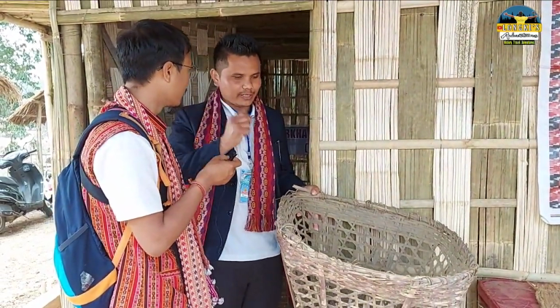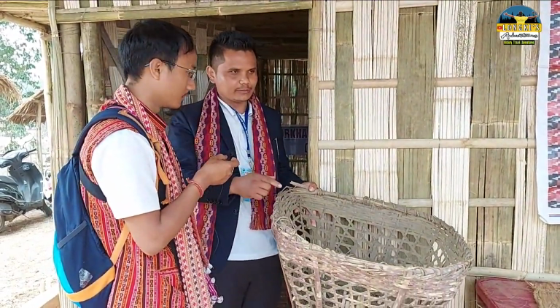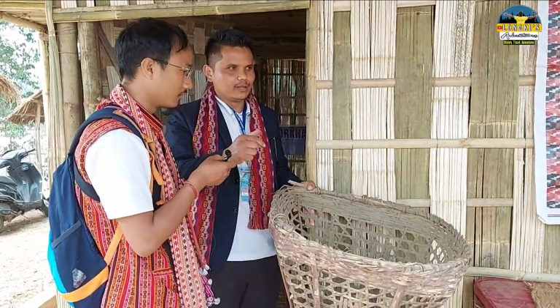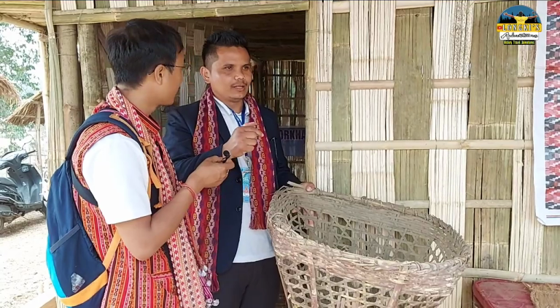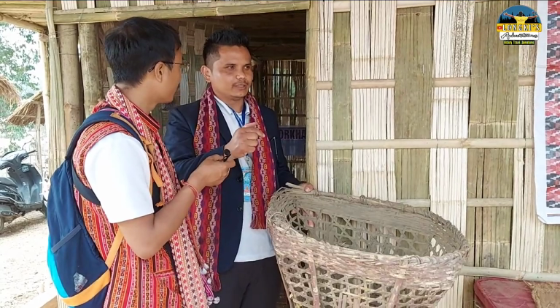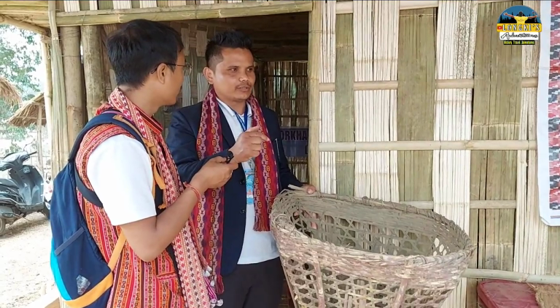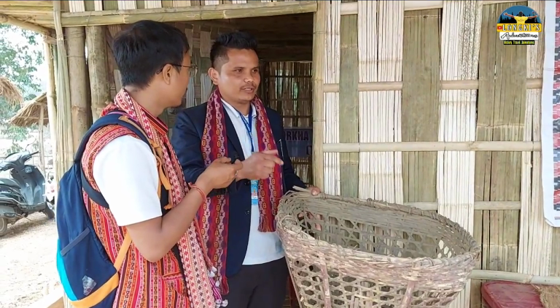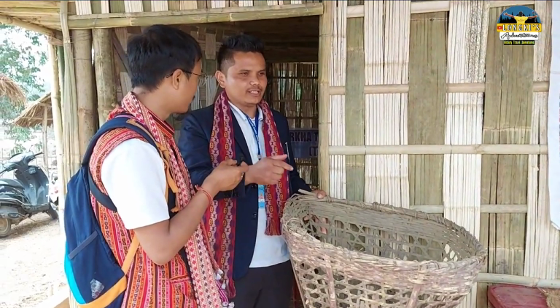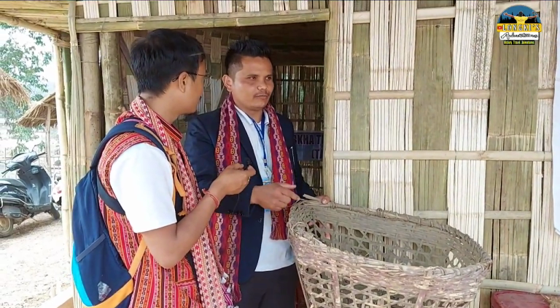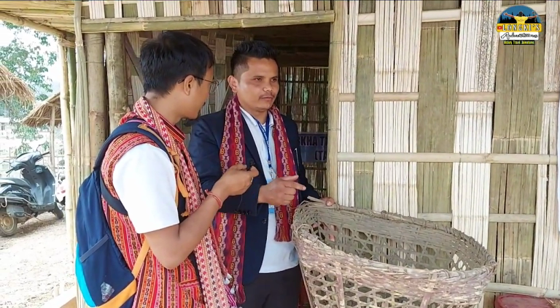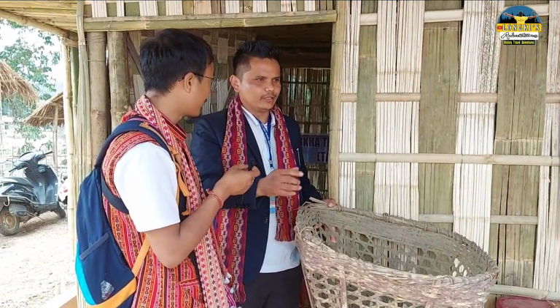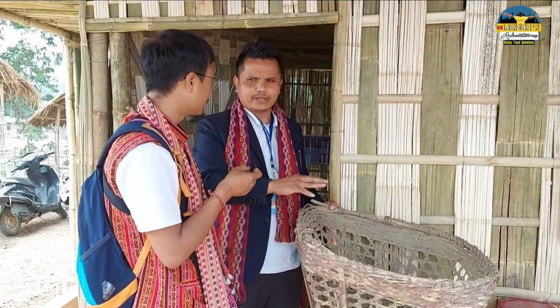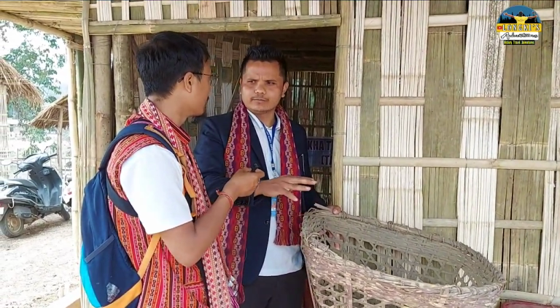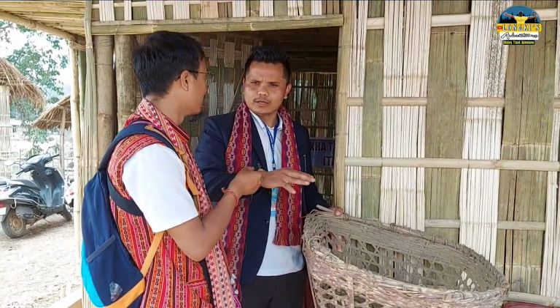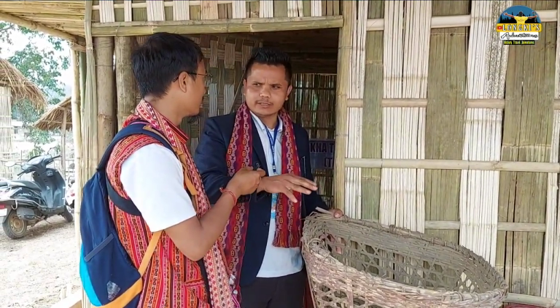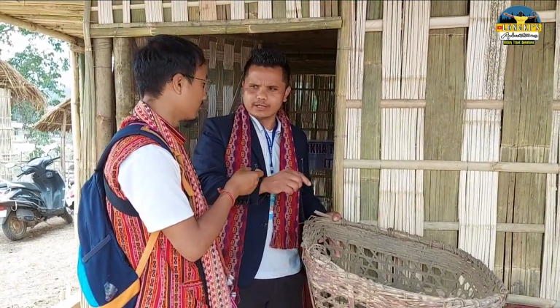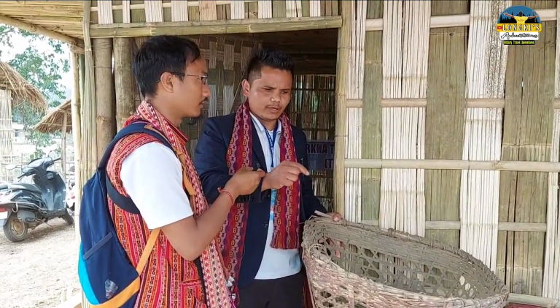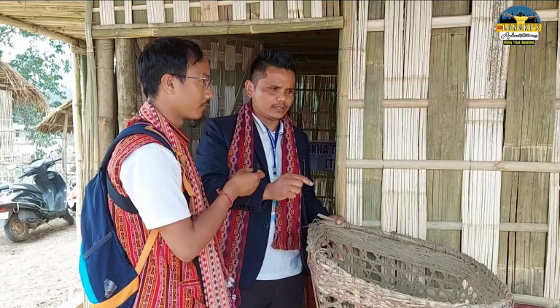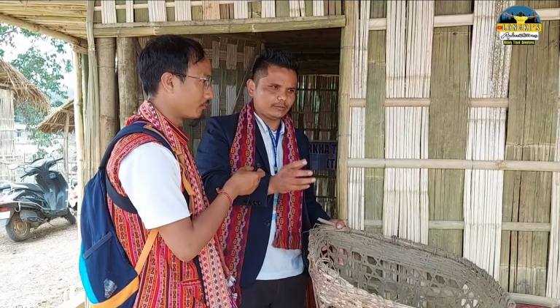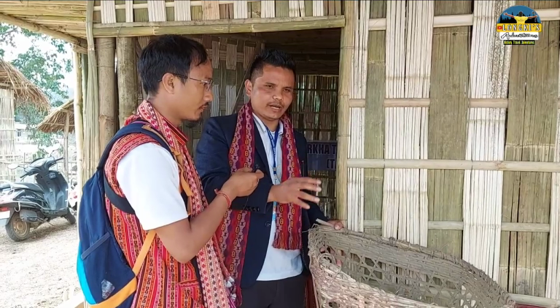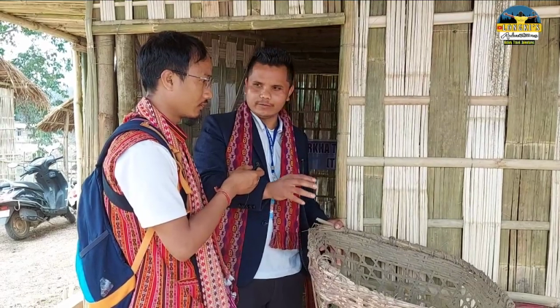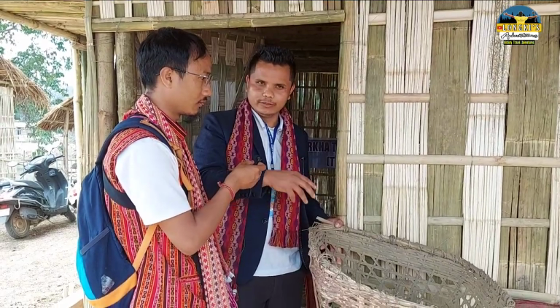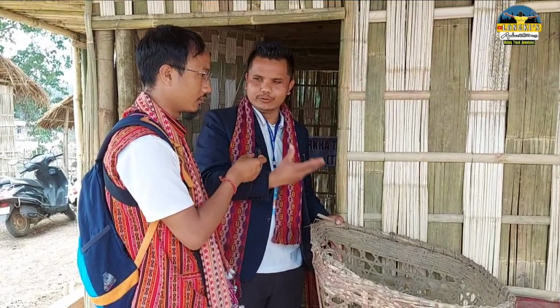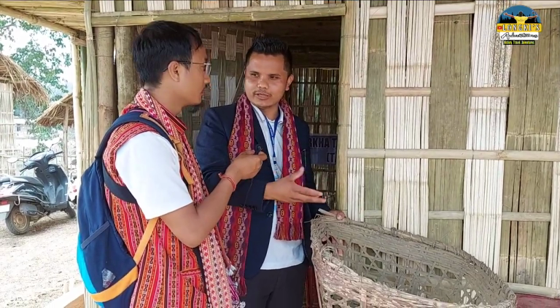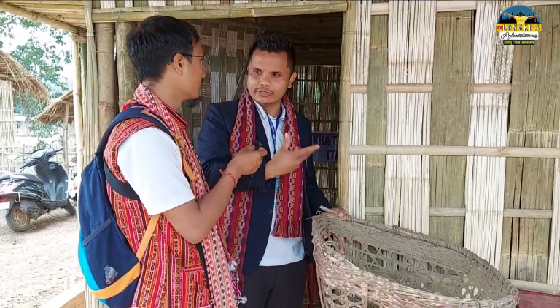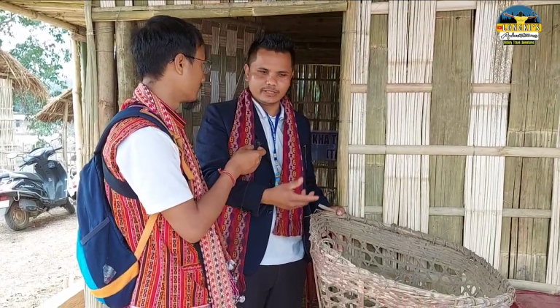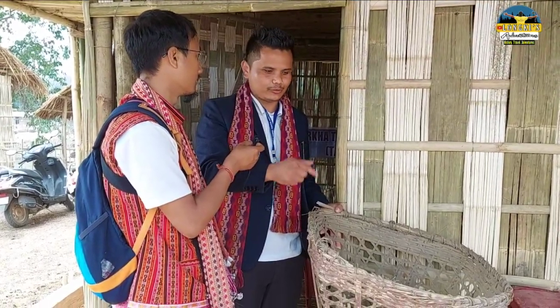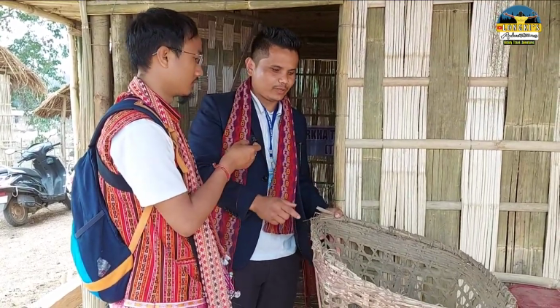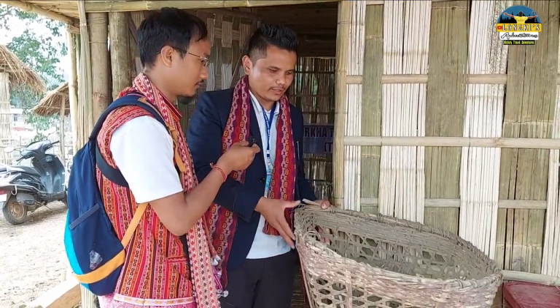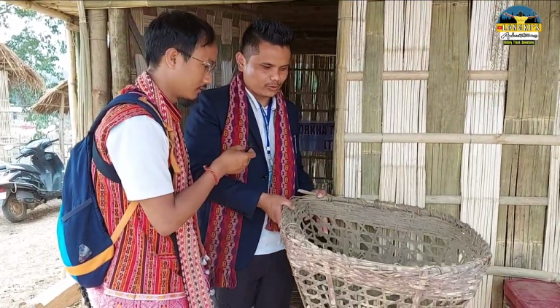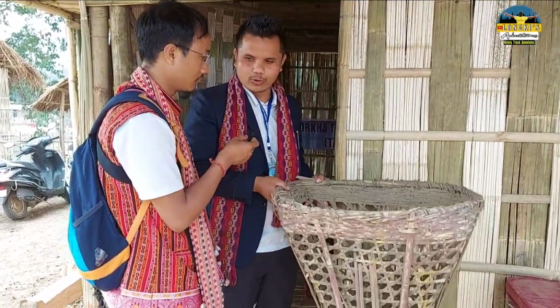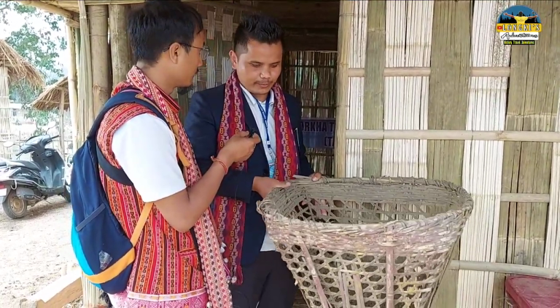We used to carry things — like firewood and different kinds of activities. Whatever we have, we used to use for day-to-day activities. This is called doko in Nepal.